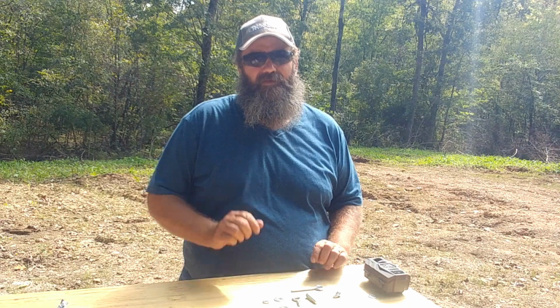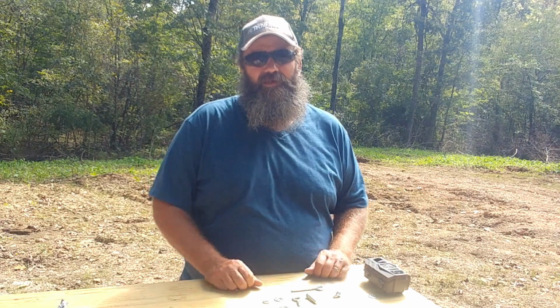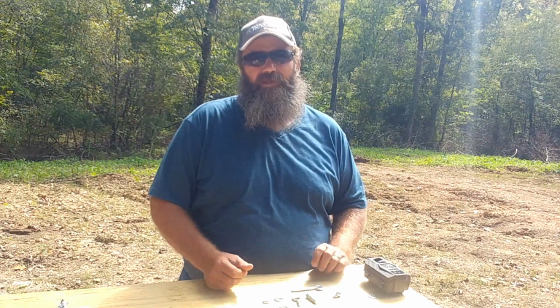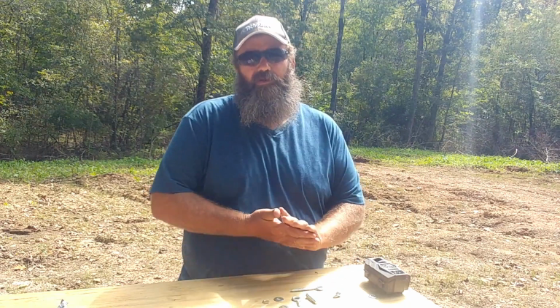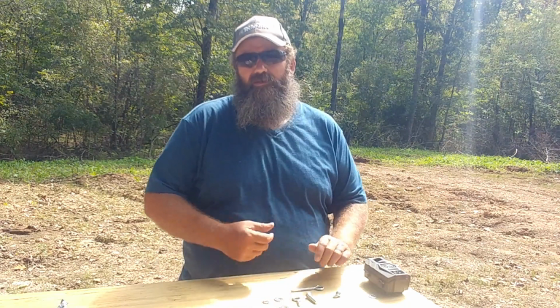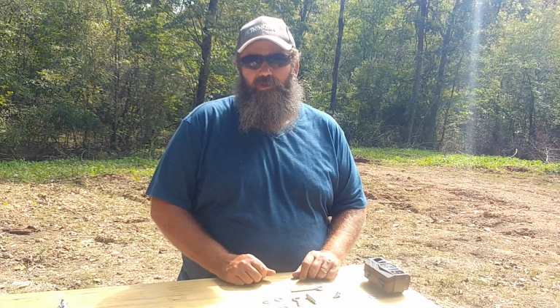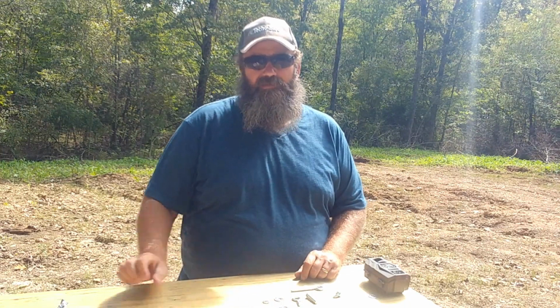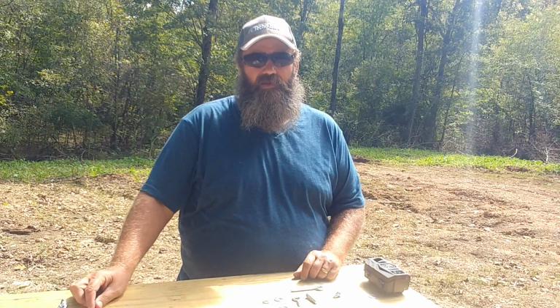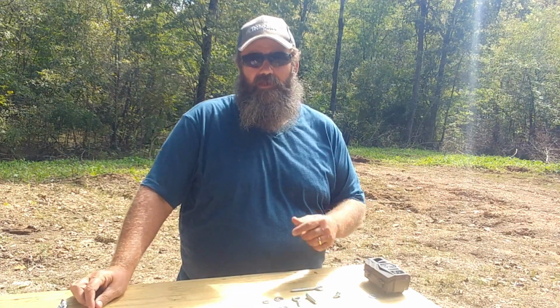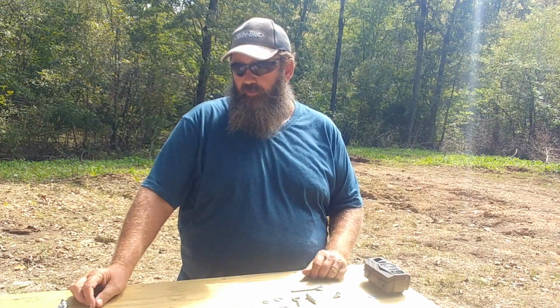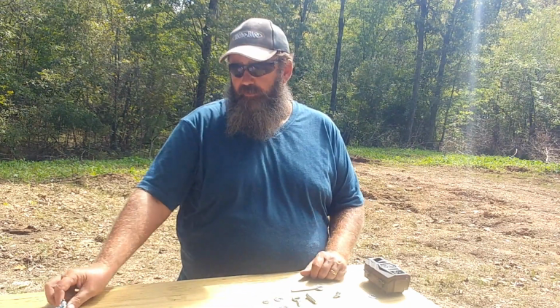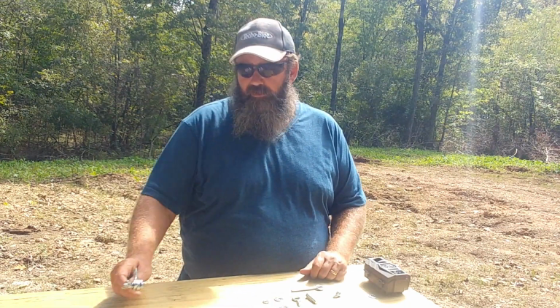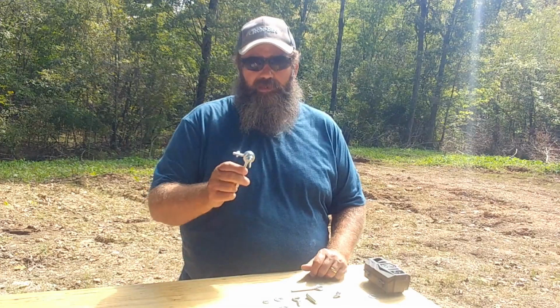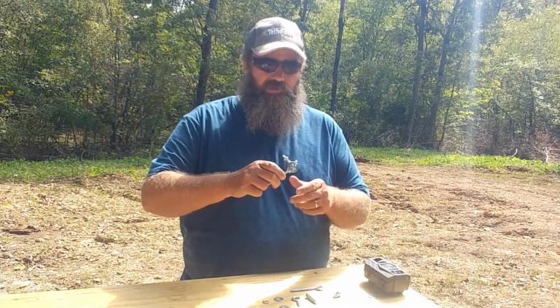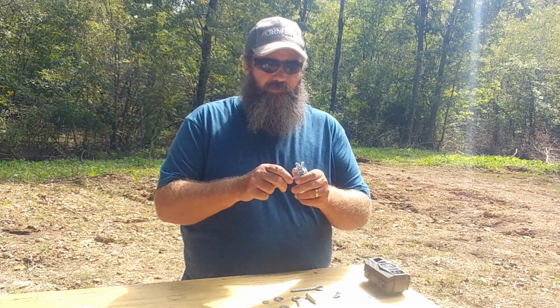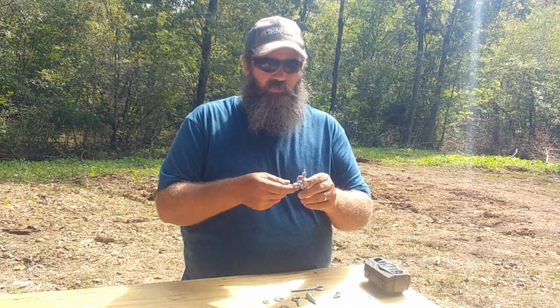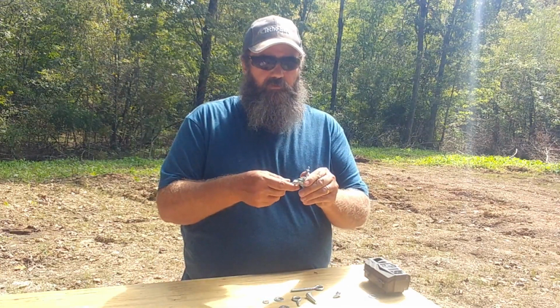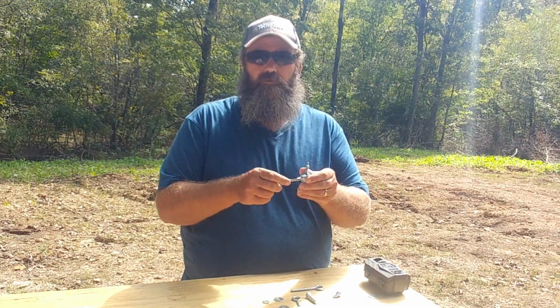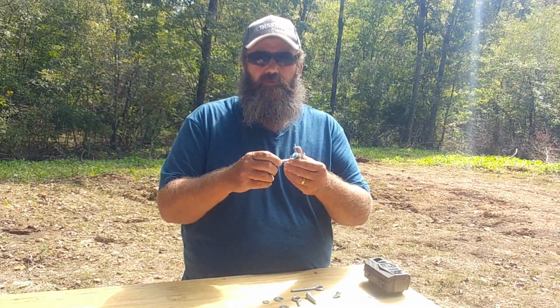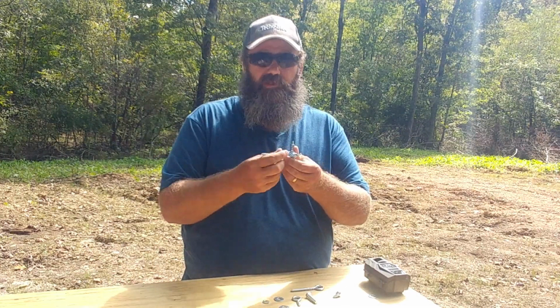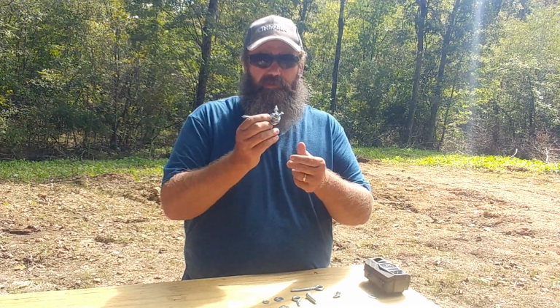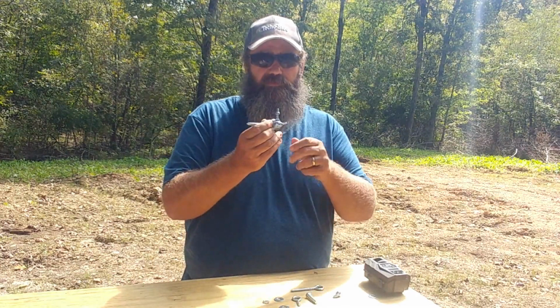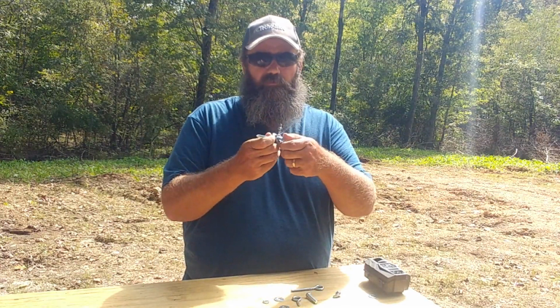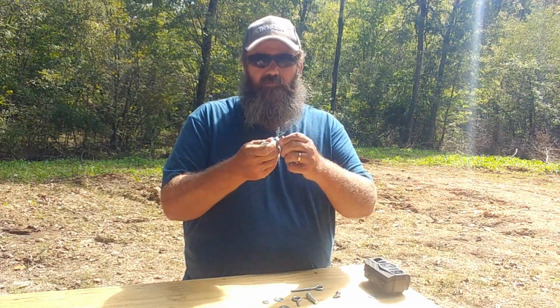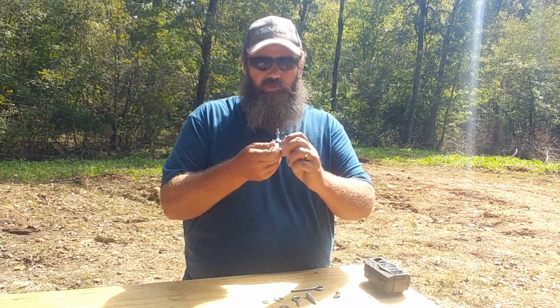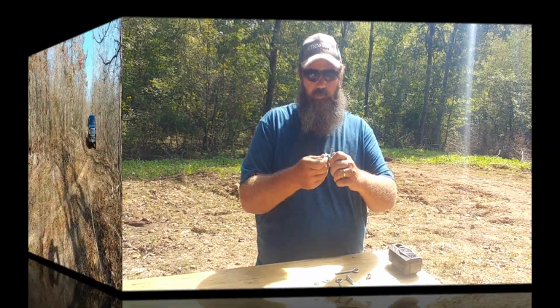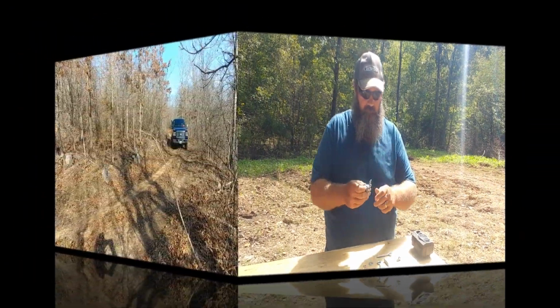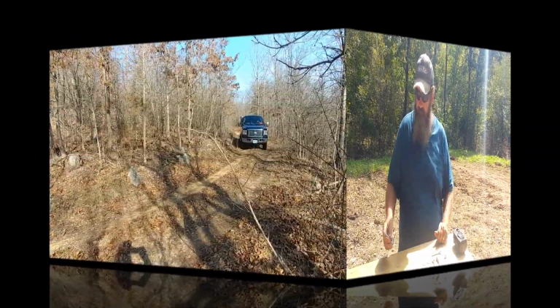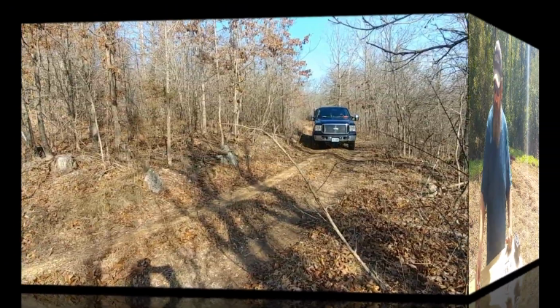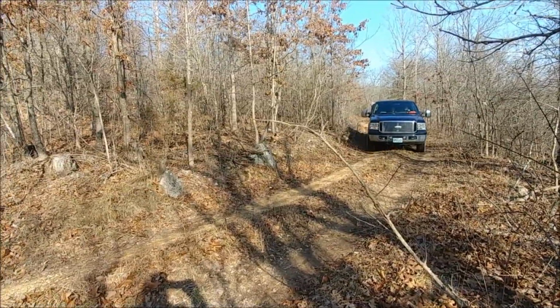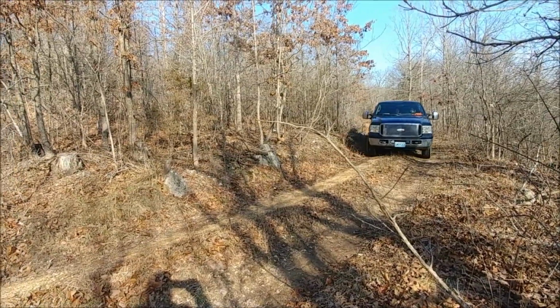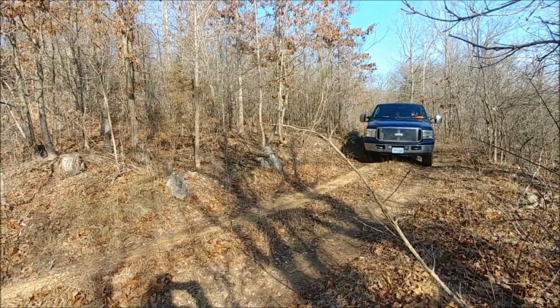Hey everybody, how's it going? You're watching My Slice of Heaven and I'm Joey. Today I'm going to show you how to make a swivel — cheap and expensive swivel — for your trail cameras.